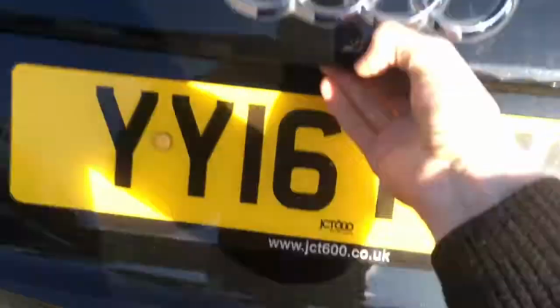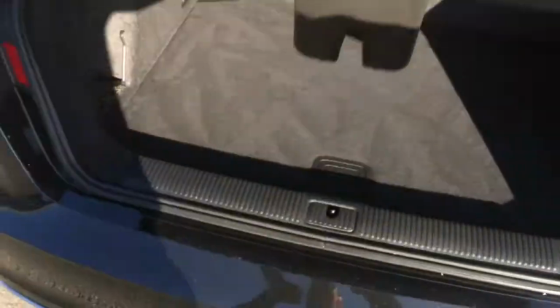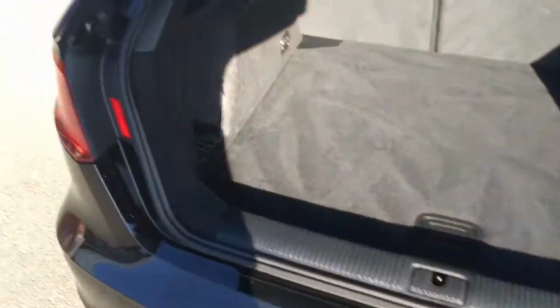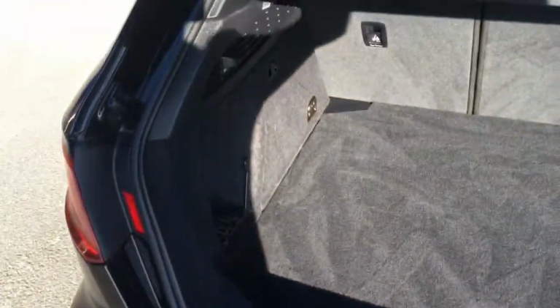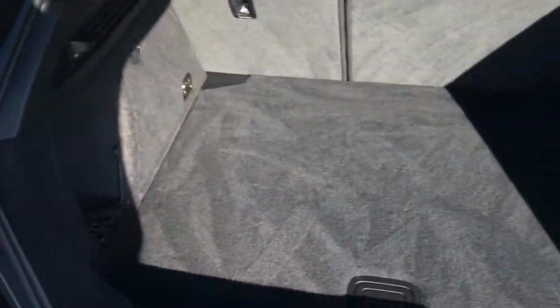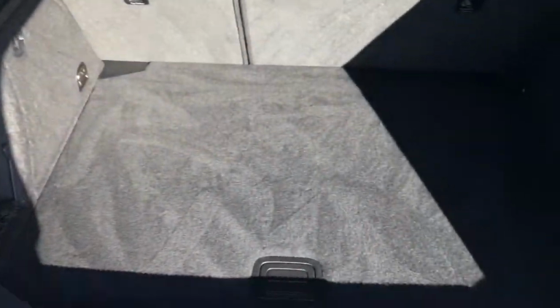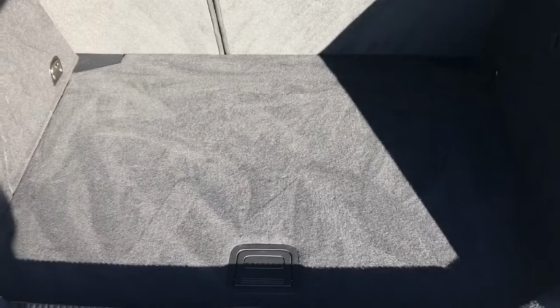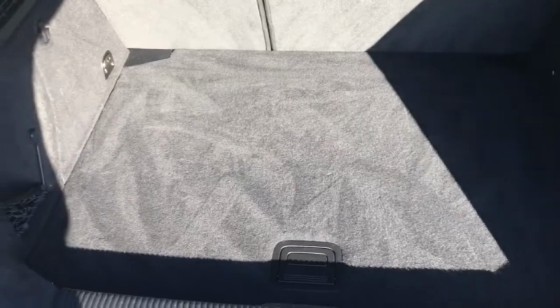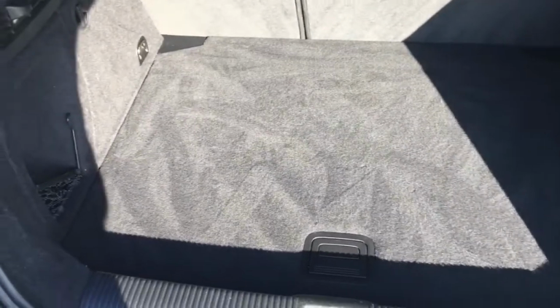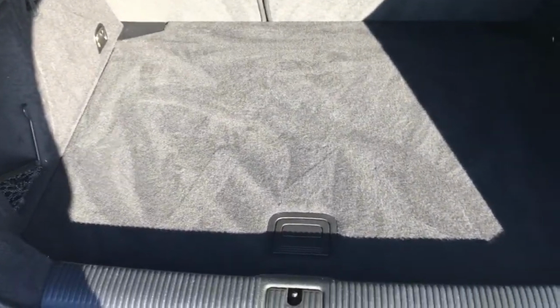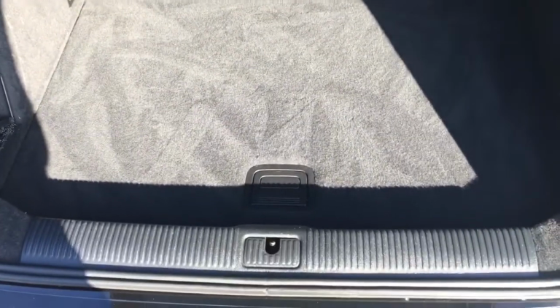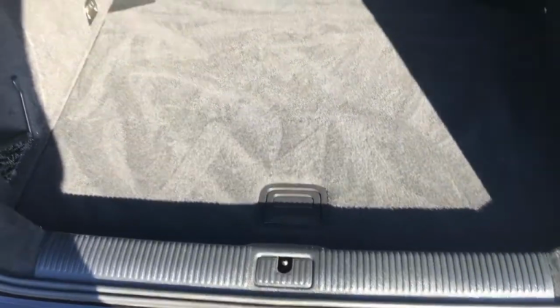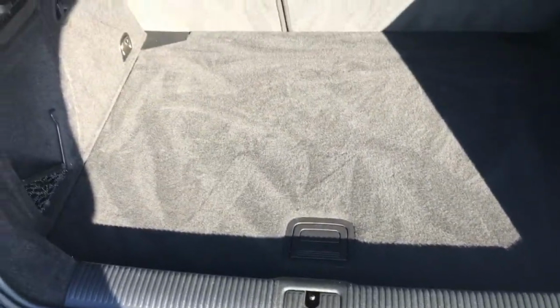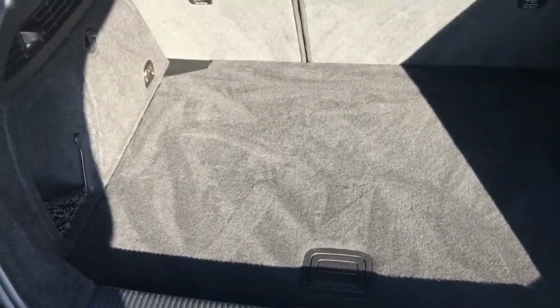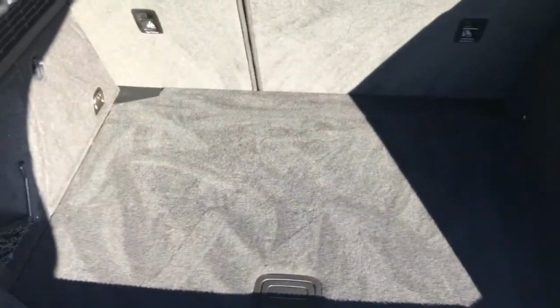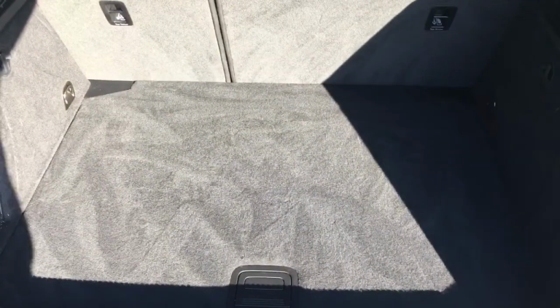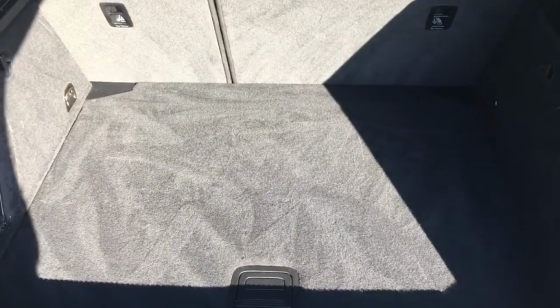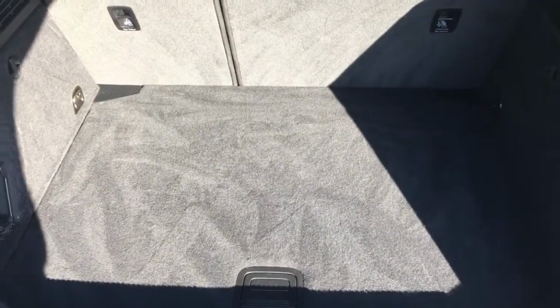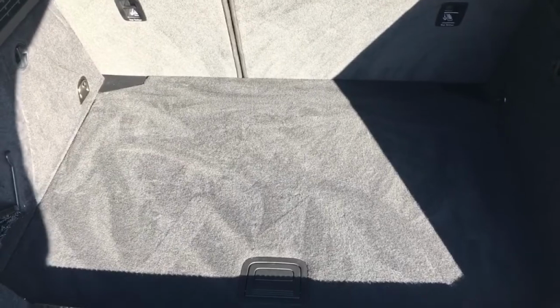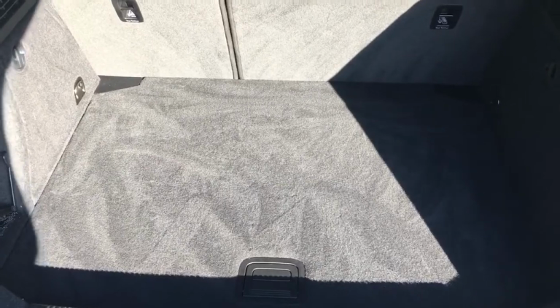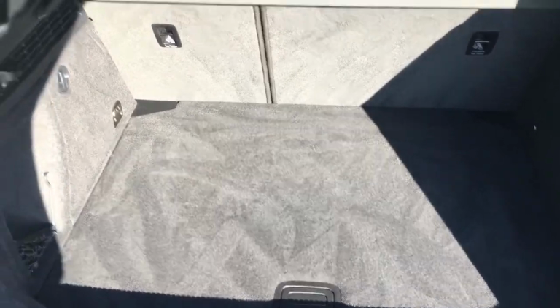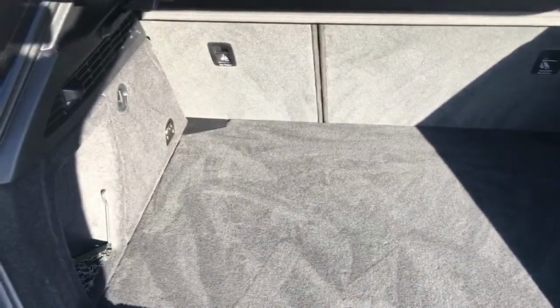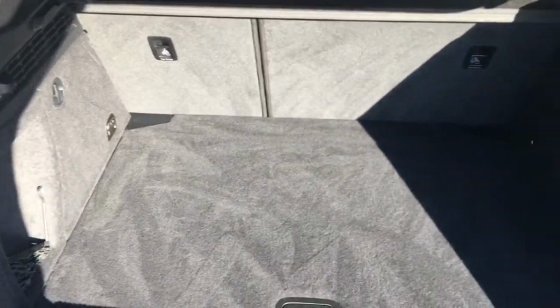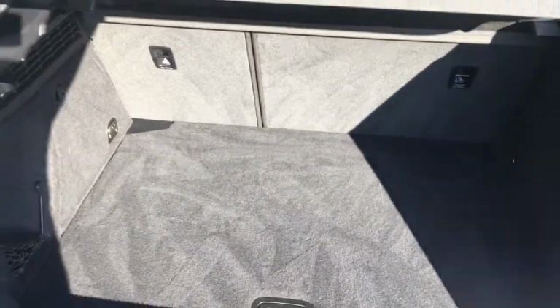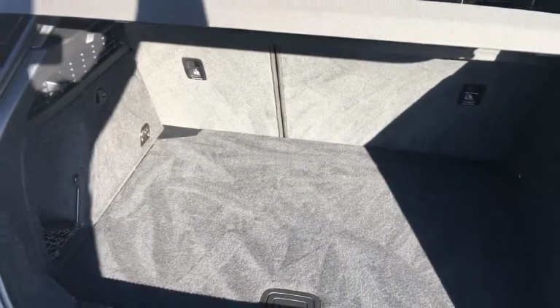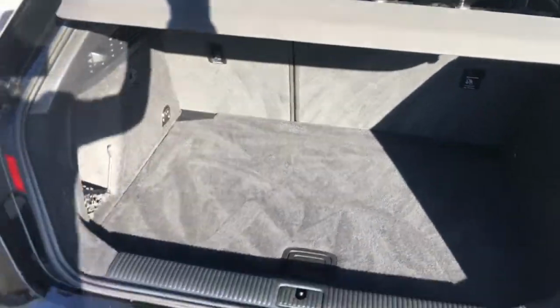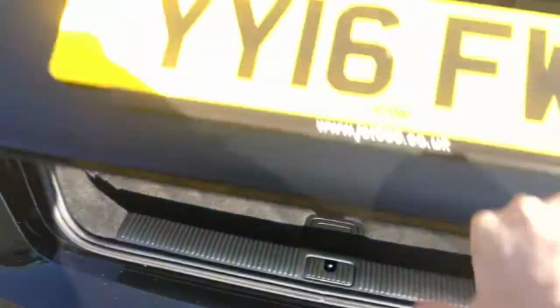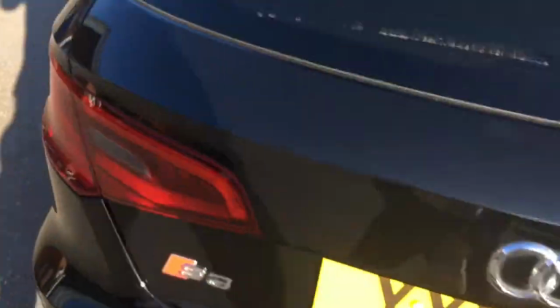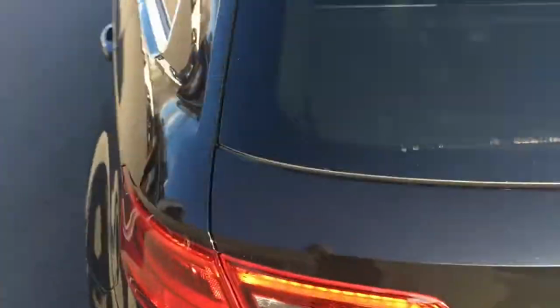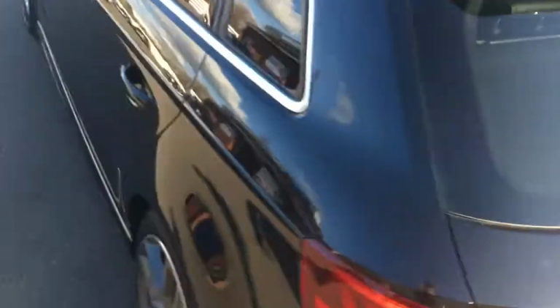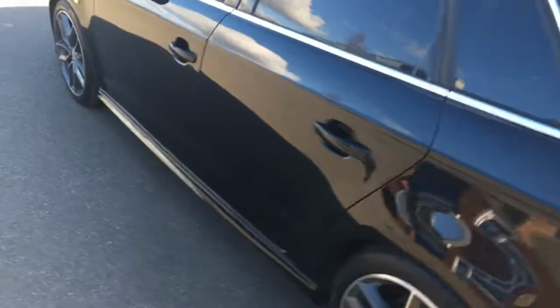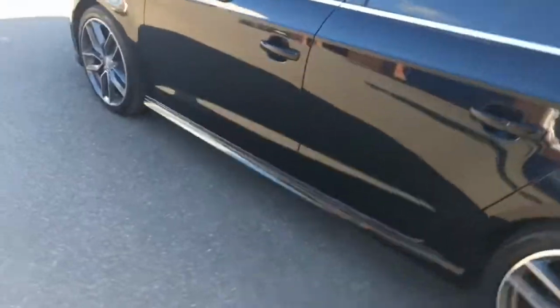If I open up the boot, we'll have a look at the space in there as well. The loading bay is fairly flat with the back of the car, making it nice and simple to load in heavy objects — you can just slide them in. It's a really usable compartment and a great size.